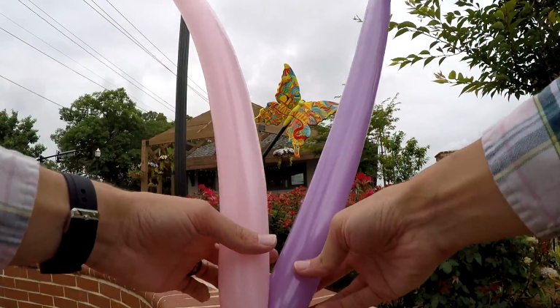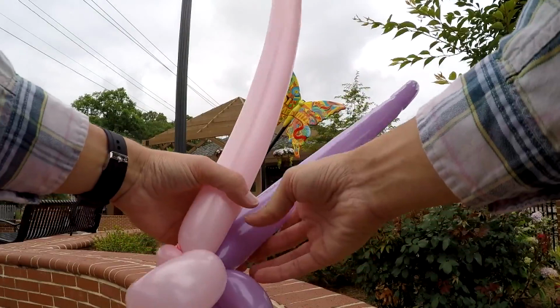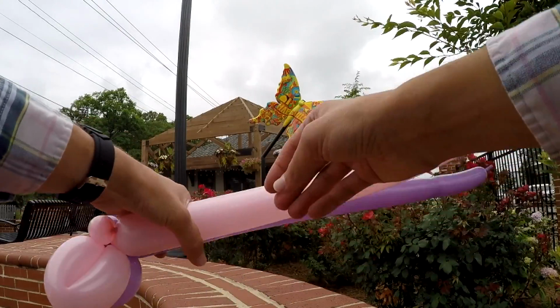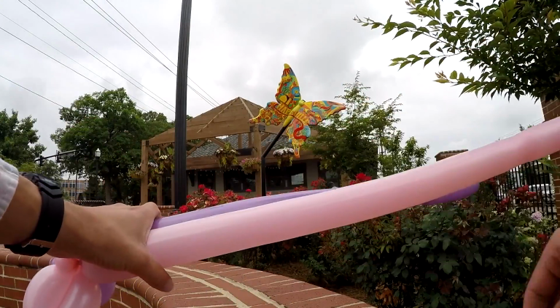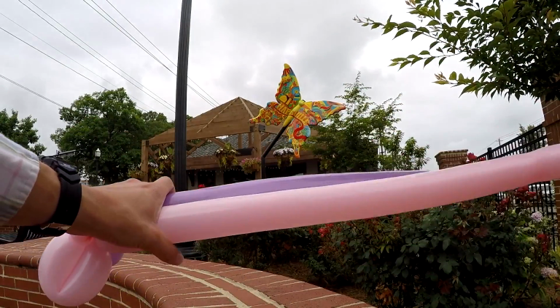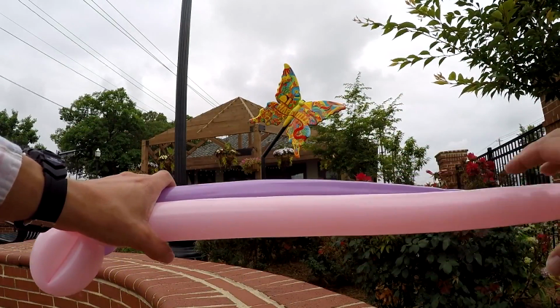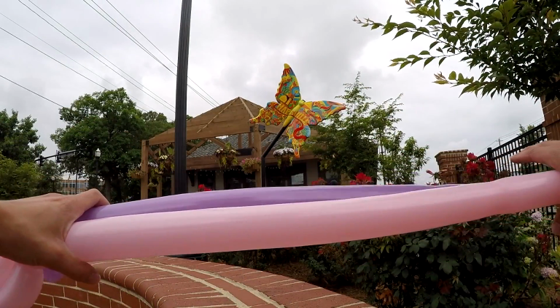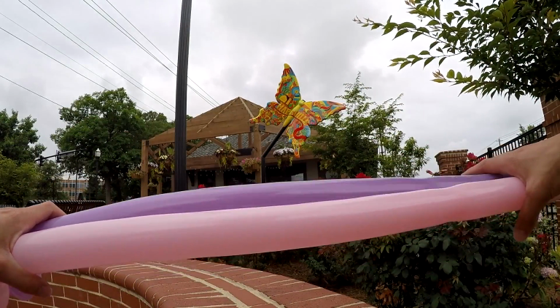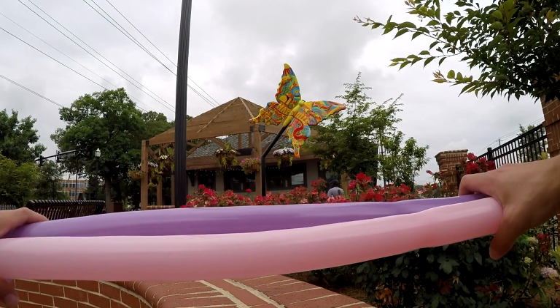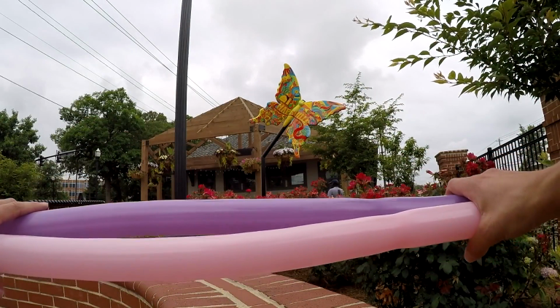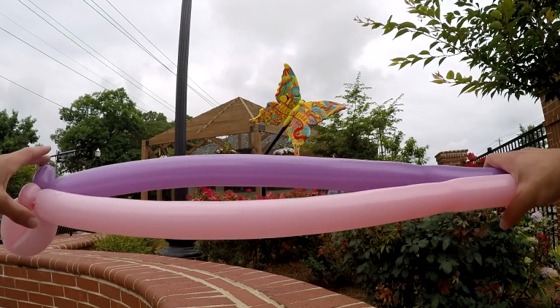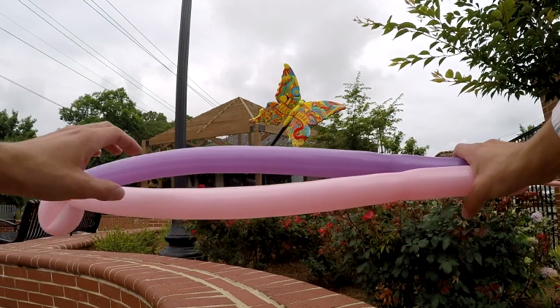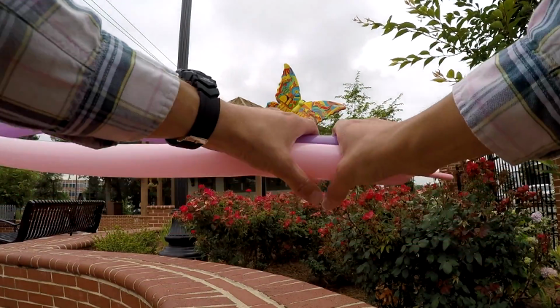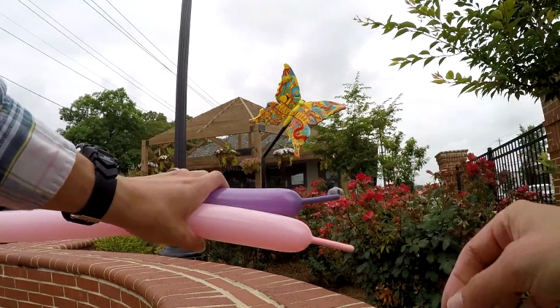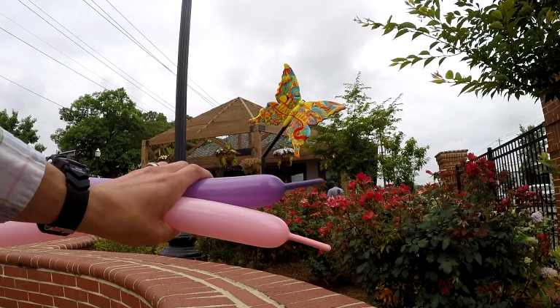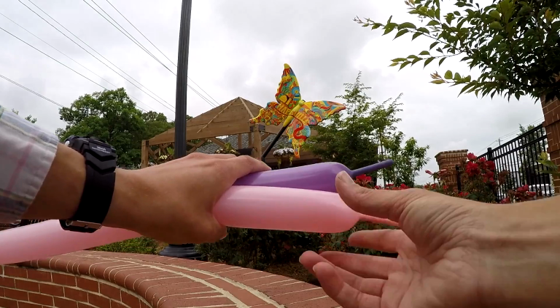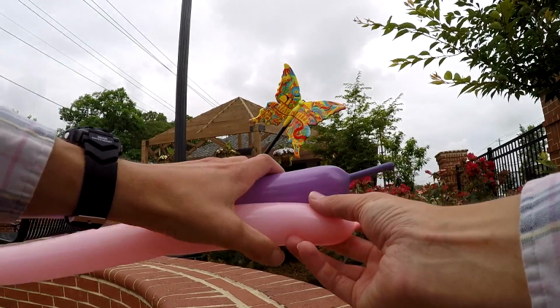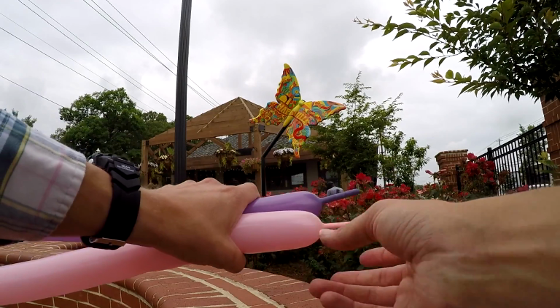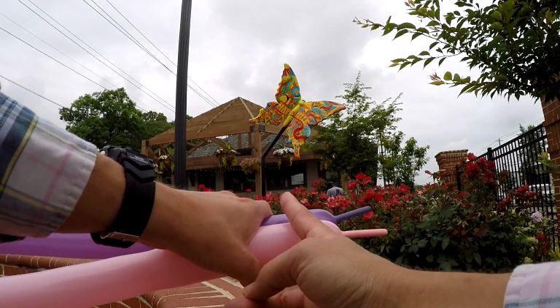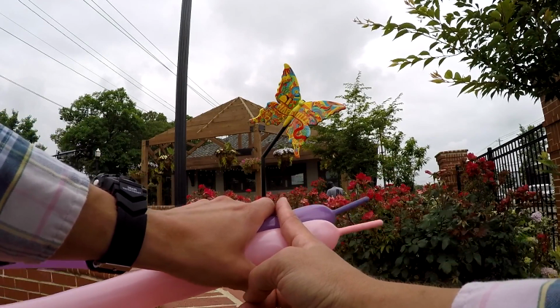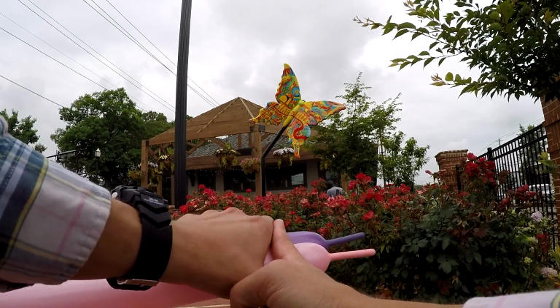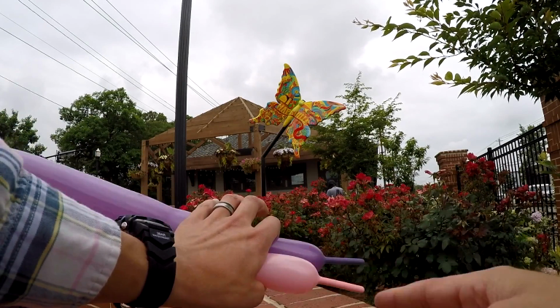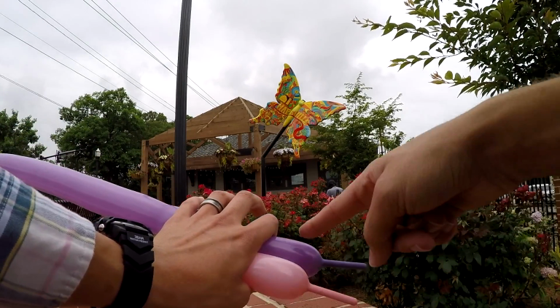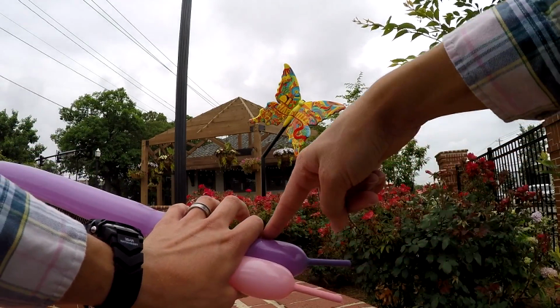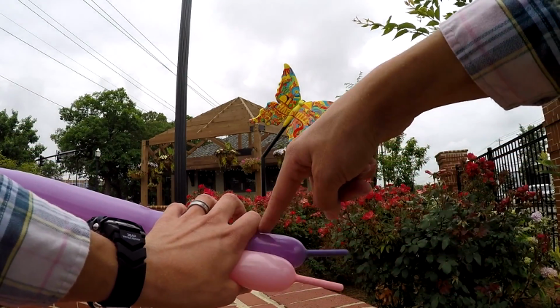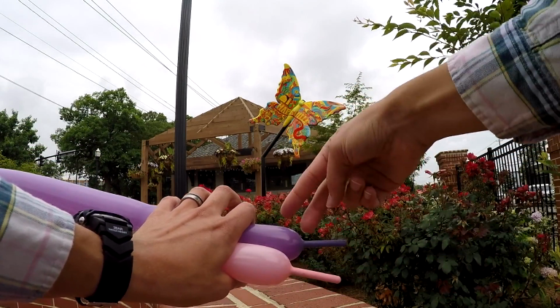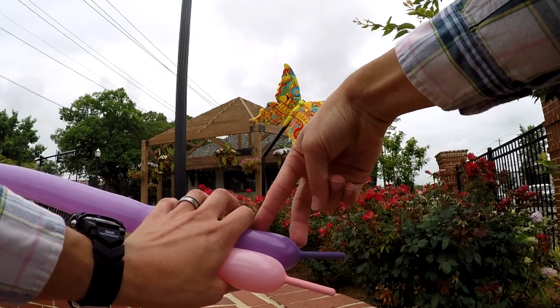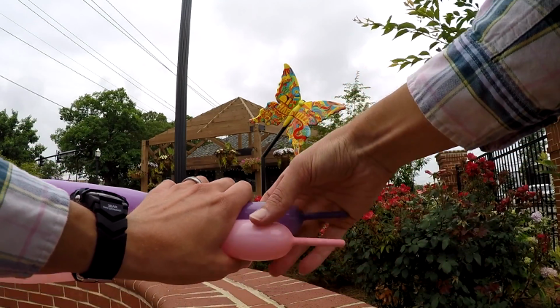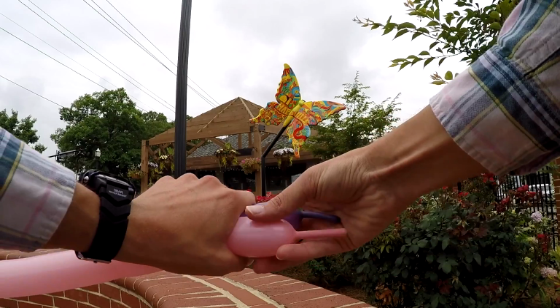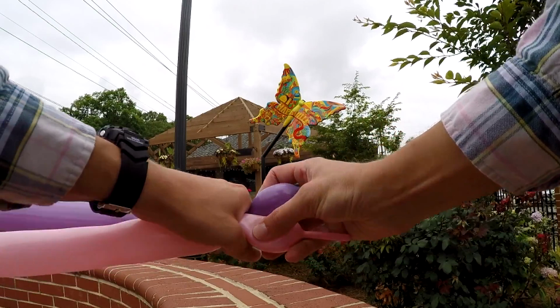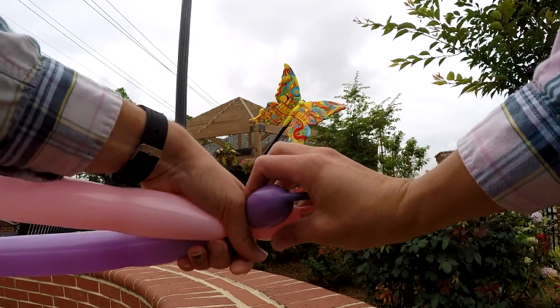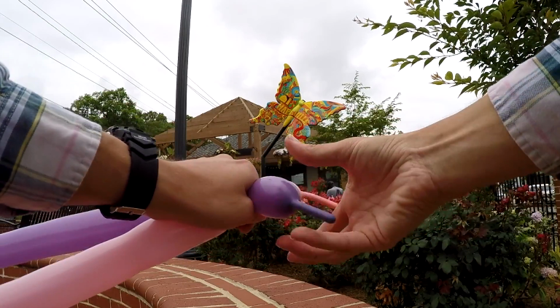Then we're just going to do the same thing for the top wings, and we're going to make them much bigger. So I go up here and make about a one-inch bubble with the rest of these.